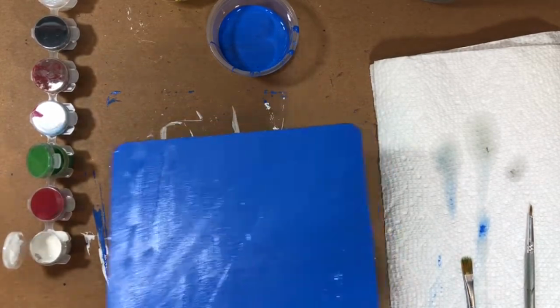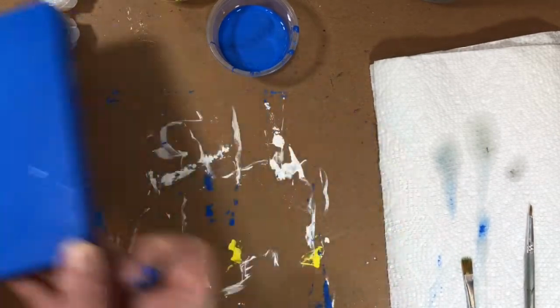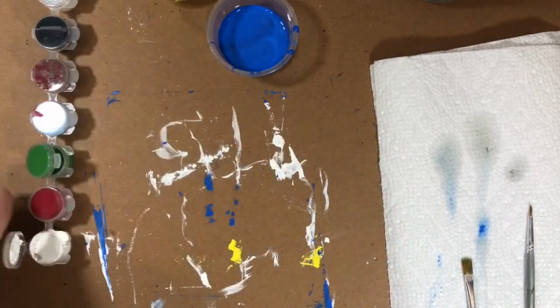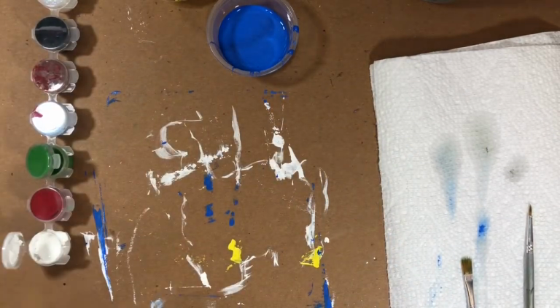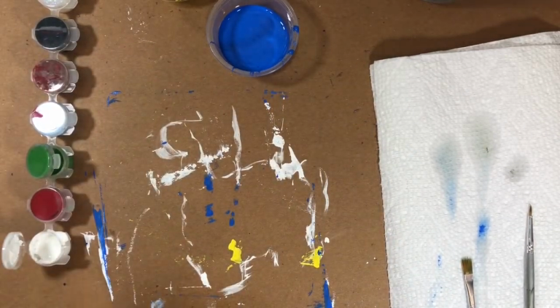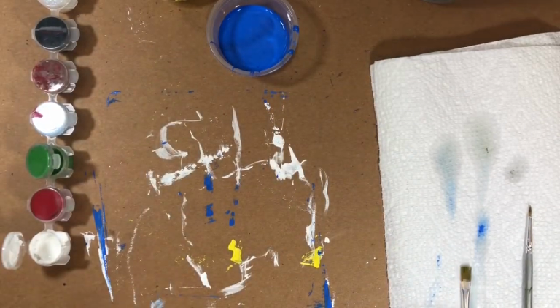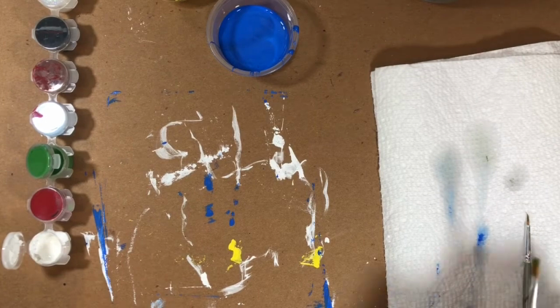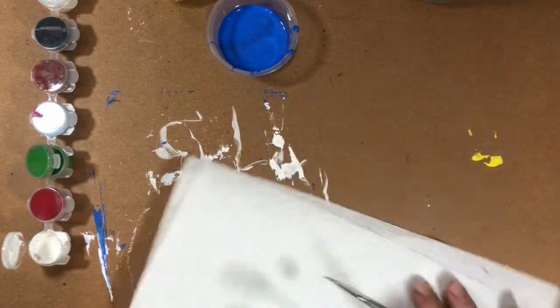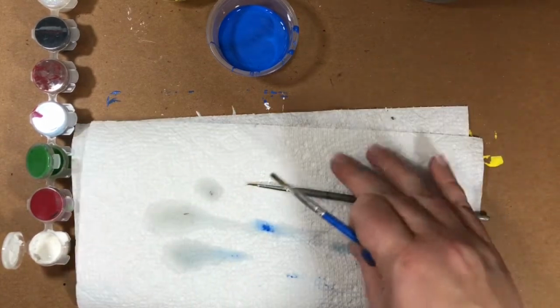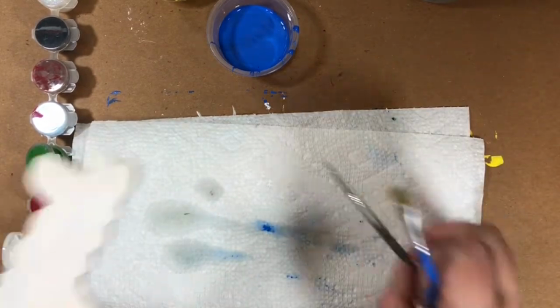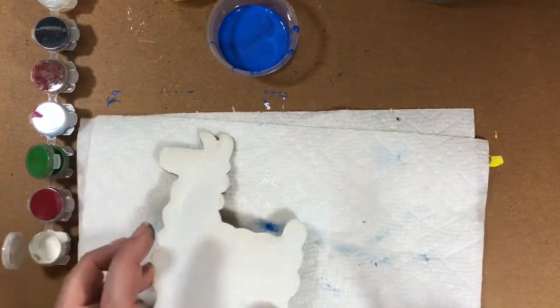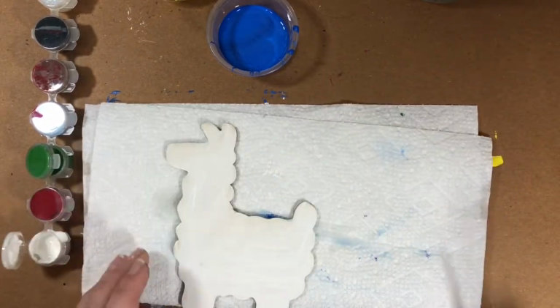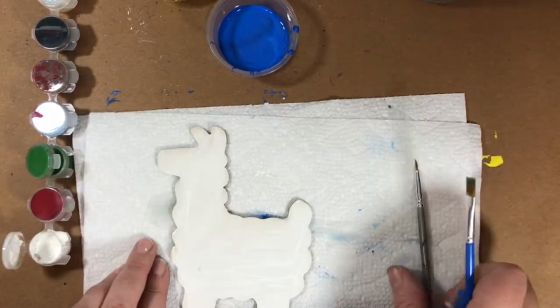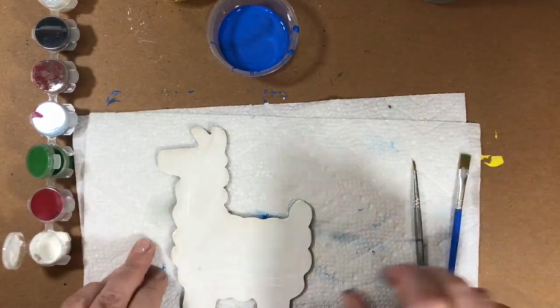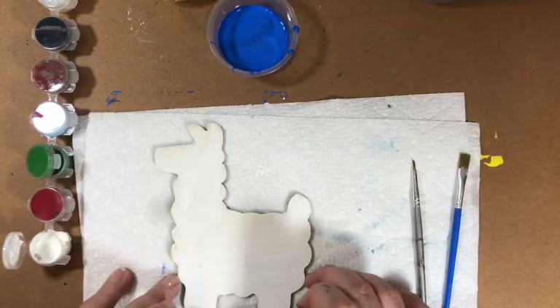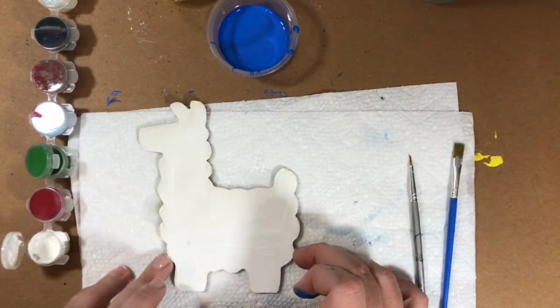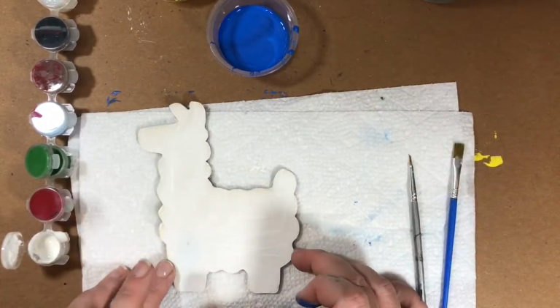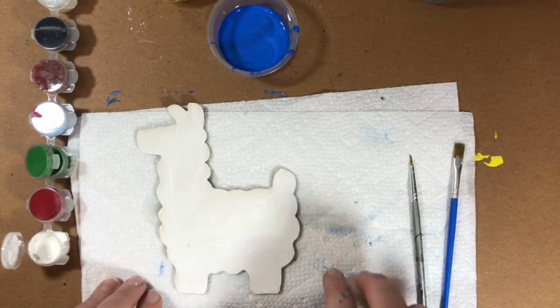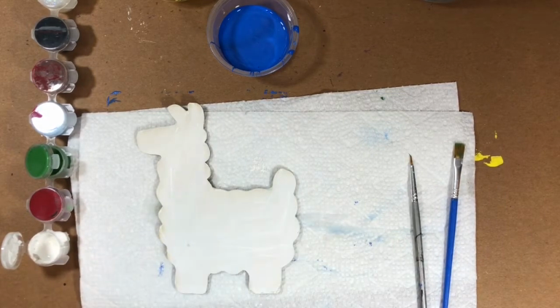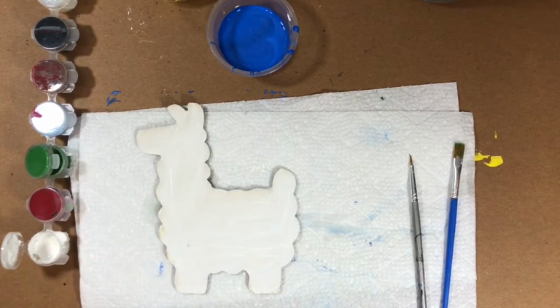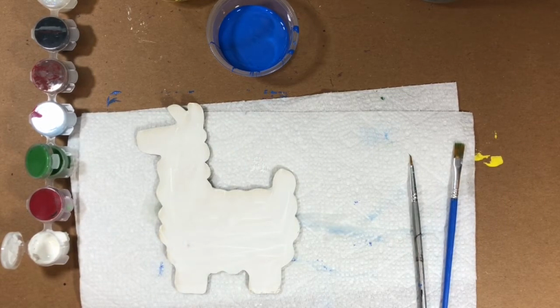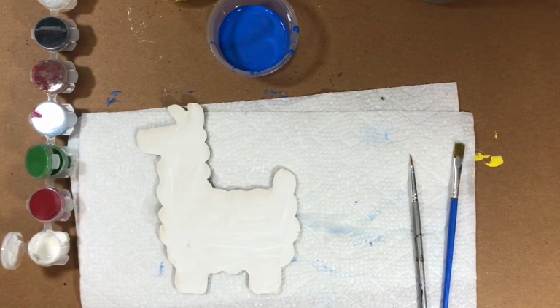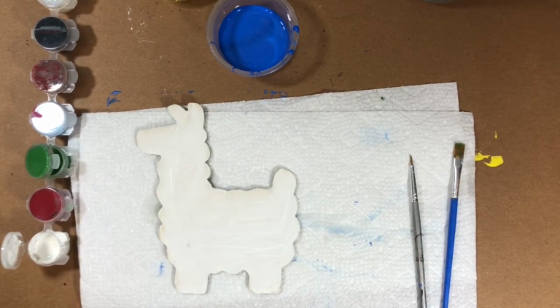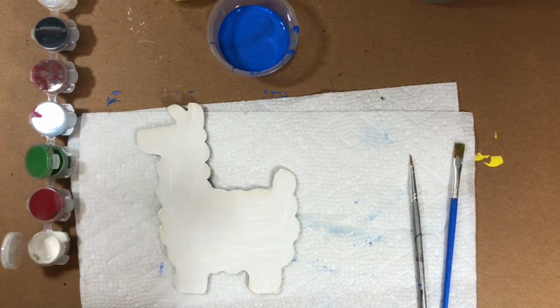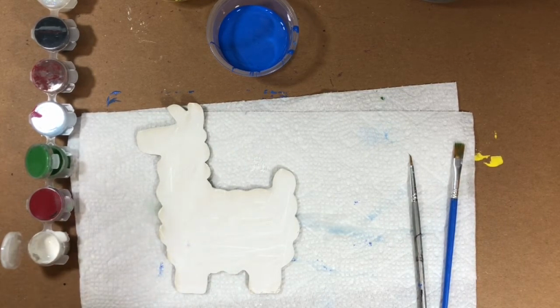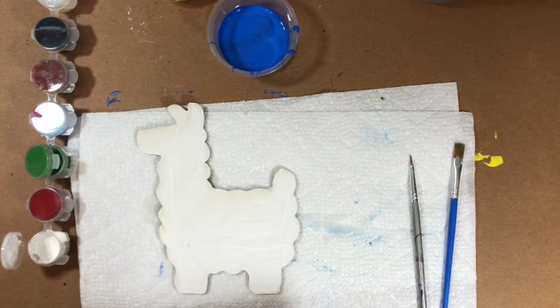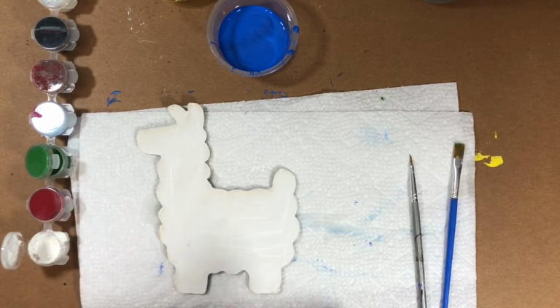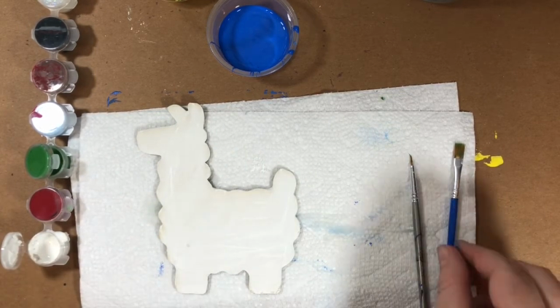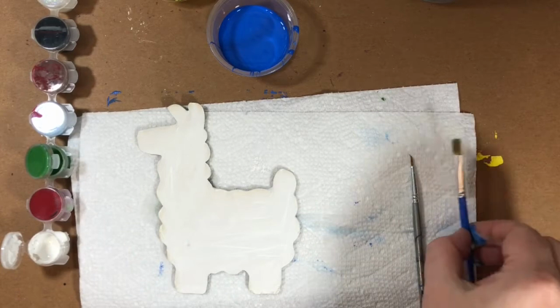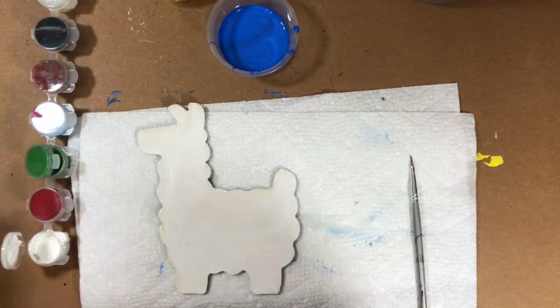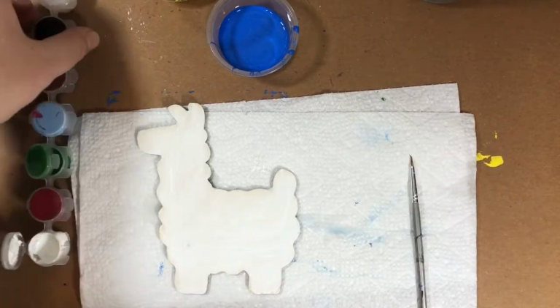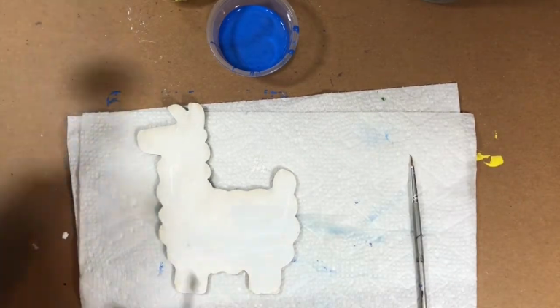I have two coats of blue on my block and I'm going to let that dry. While that's drying, I'm going to bring back my little llama and put him on a paper towel so he doesn't get any paint on him. Now we're going to add some details.